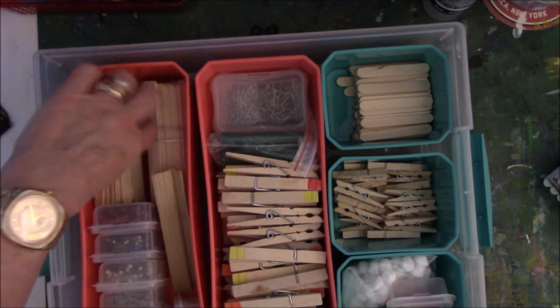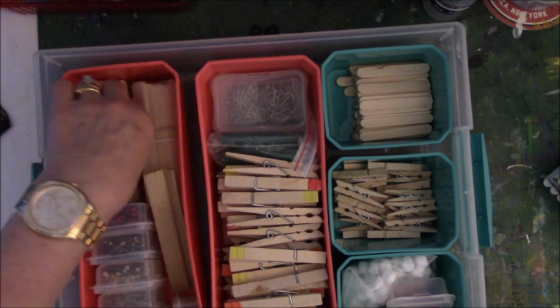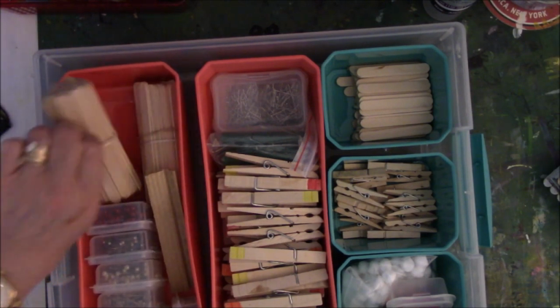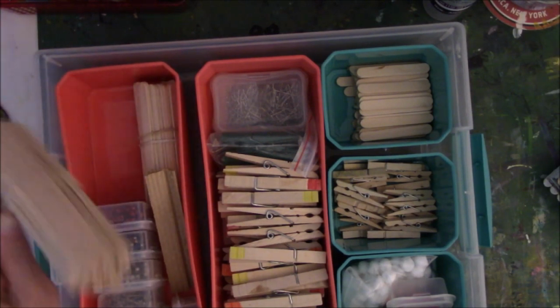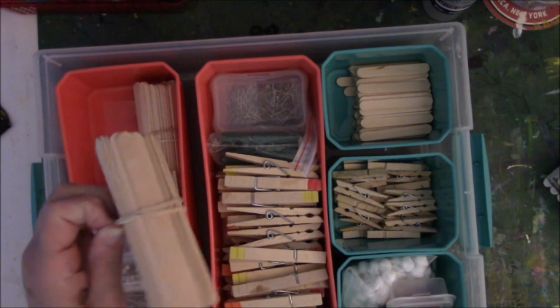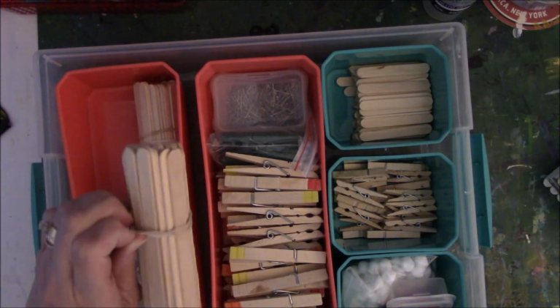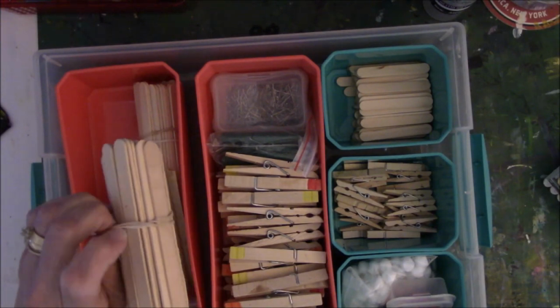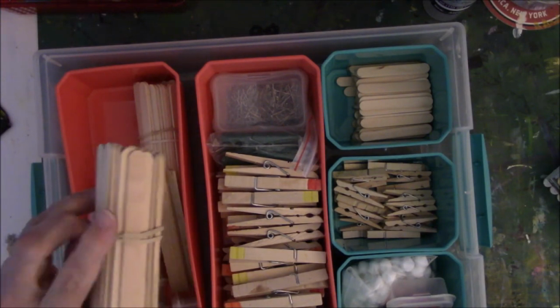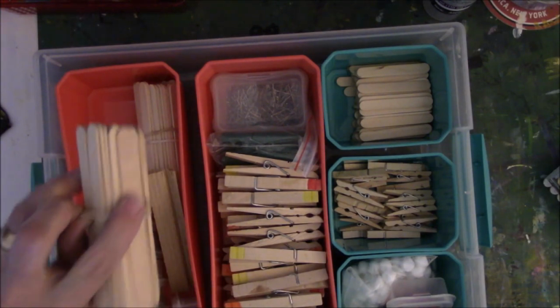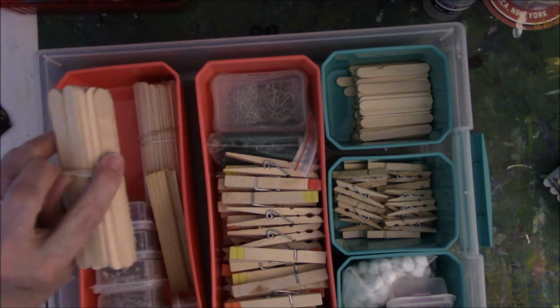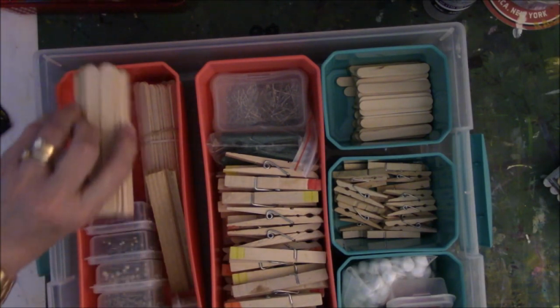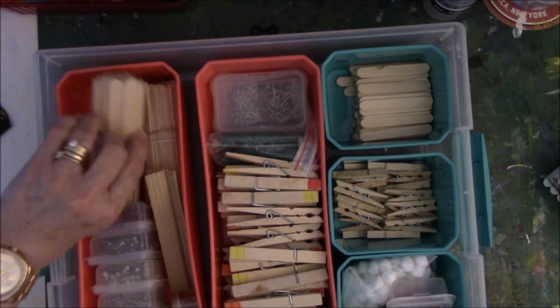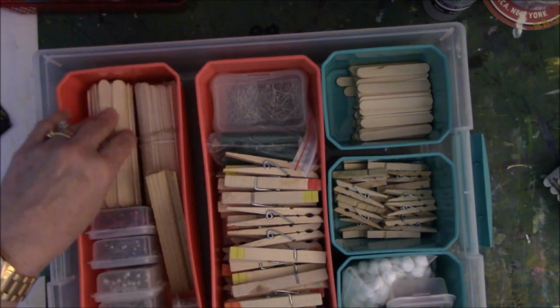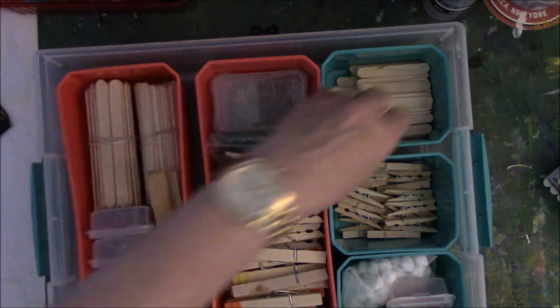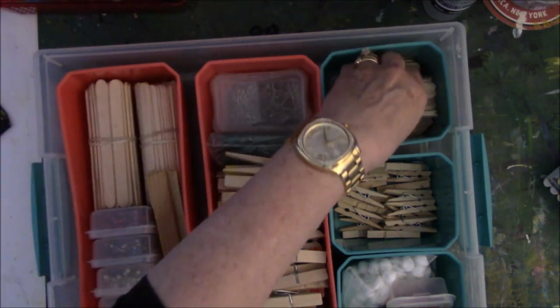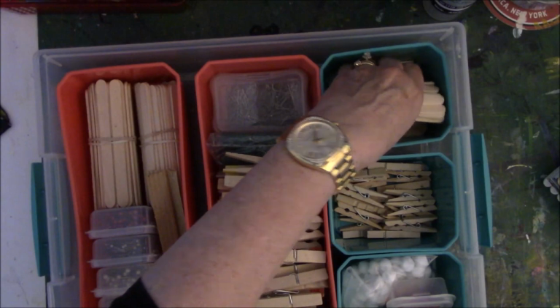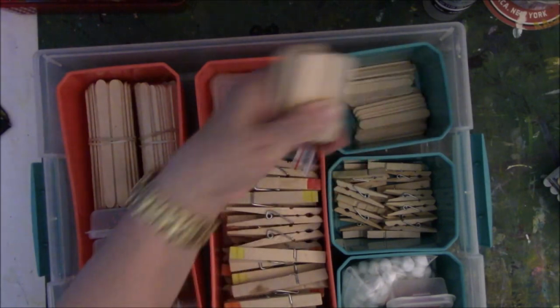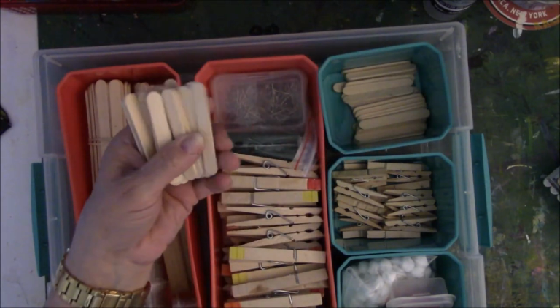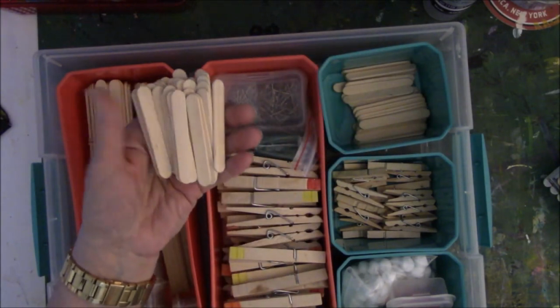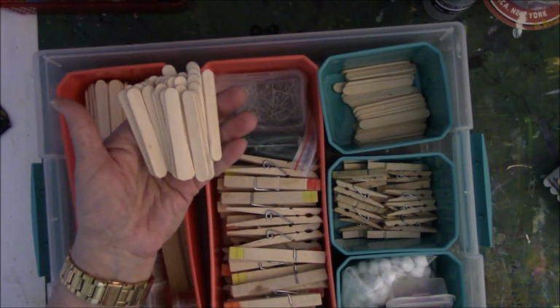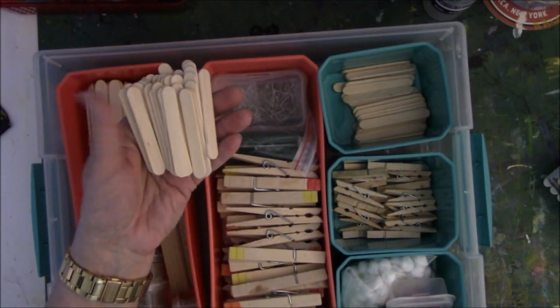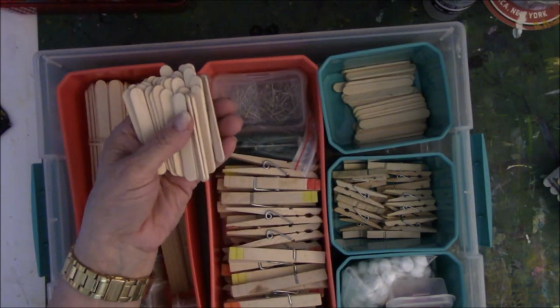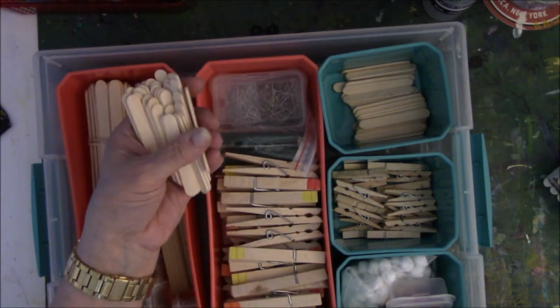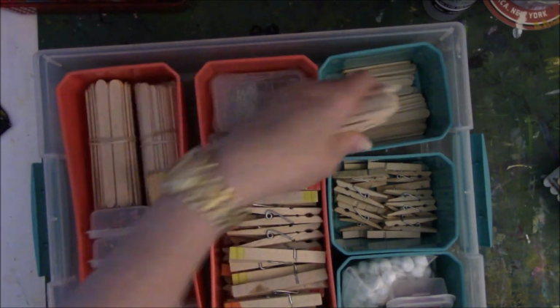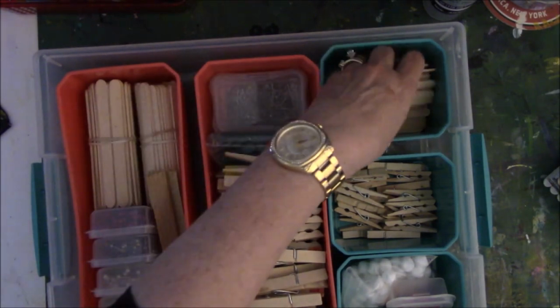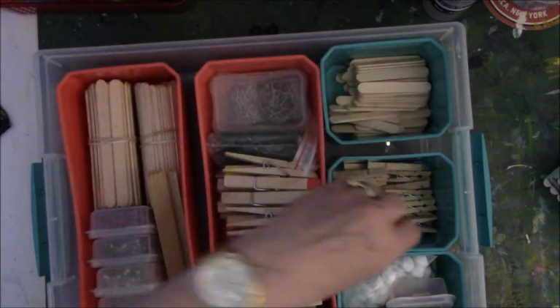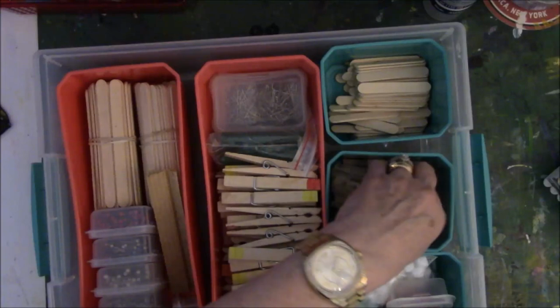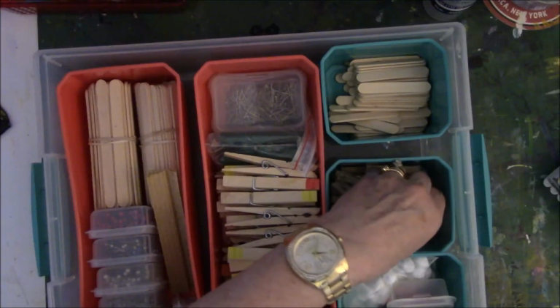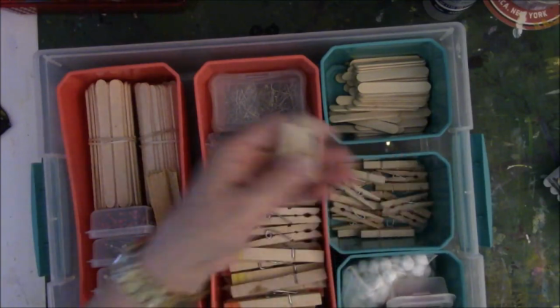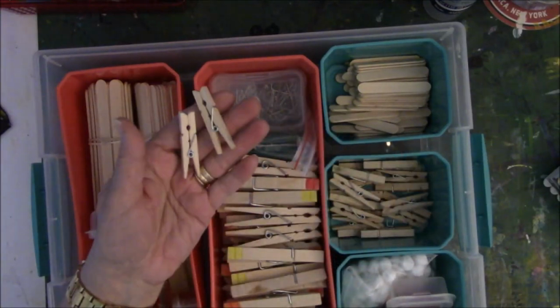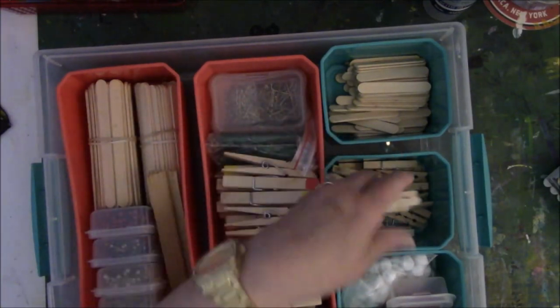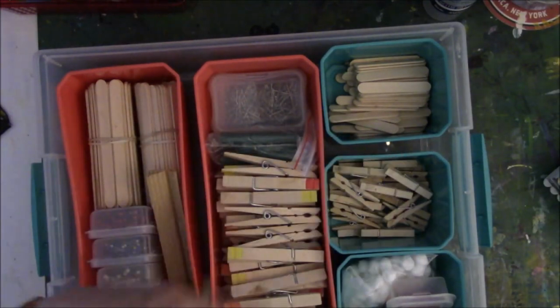You know when you buy popsicle sticks they don't come like ten or twenty — it's like a thousand. And then the little mini ones are the same way. You get a bazillion.